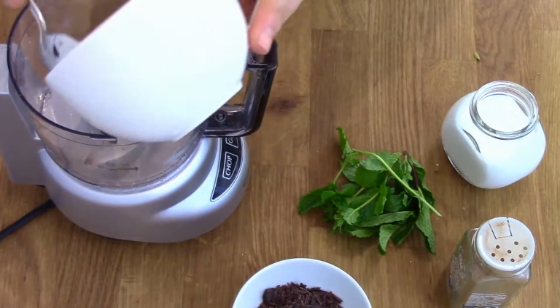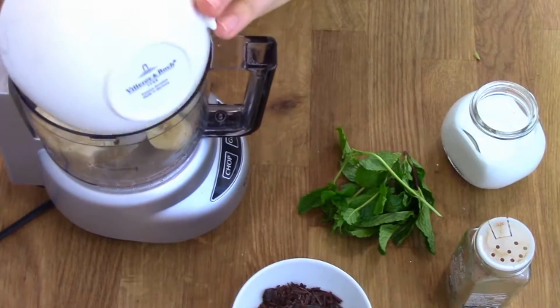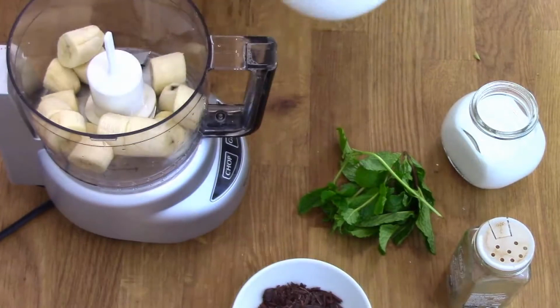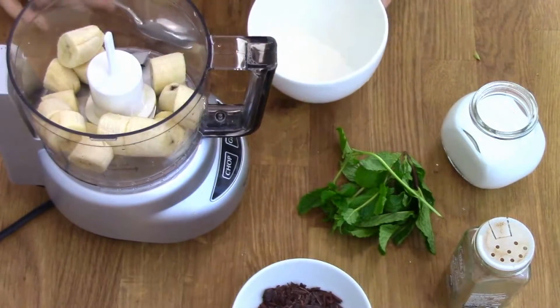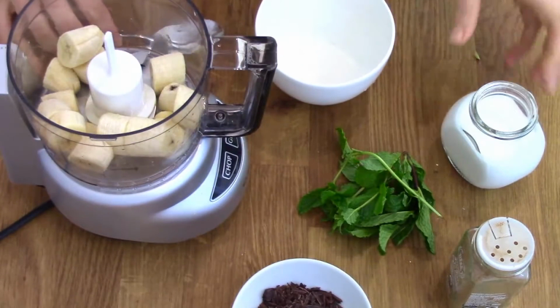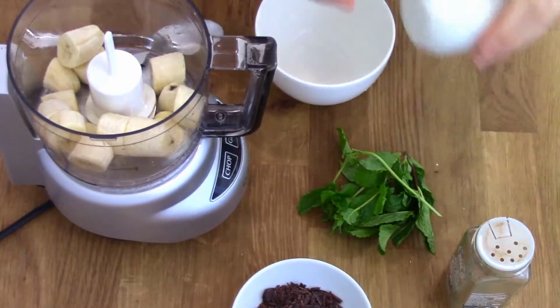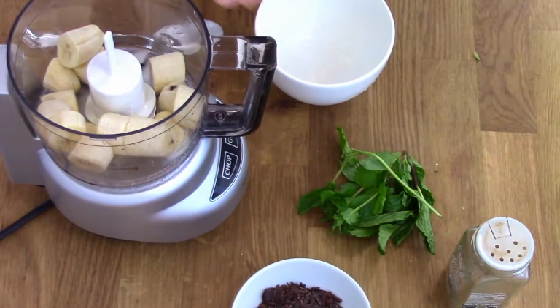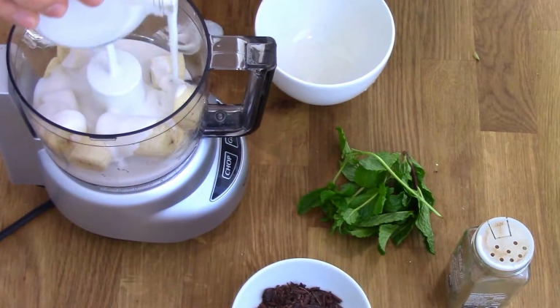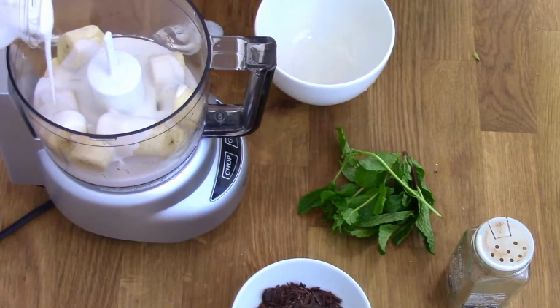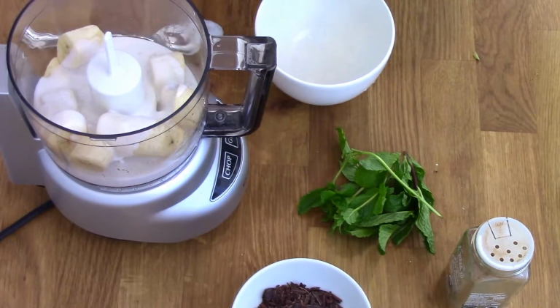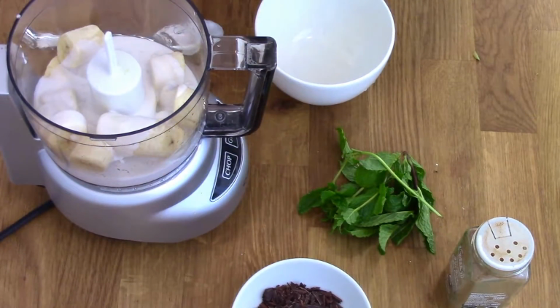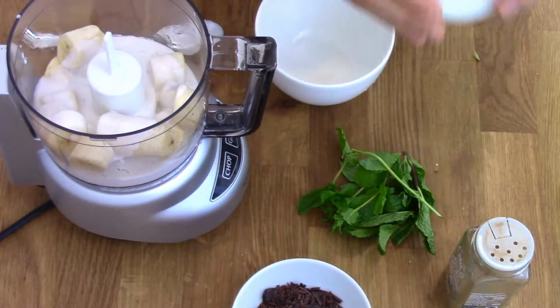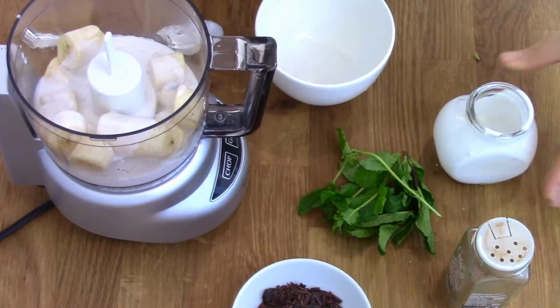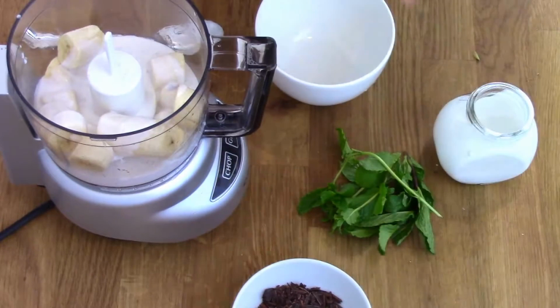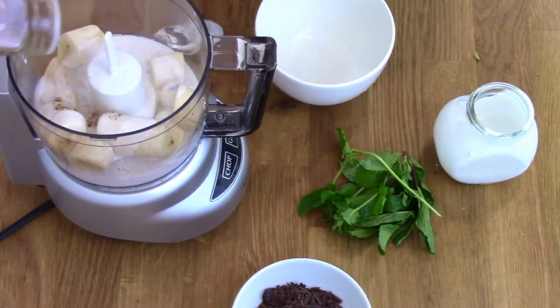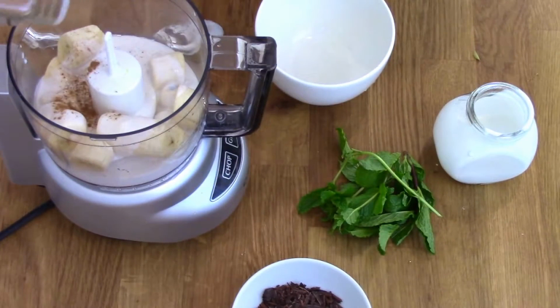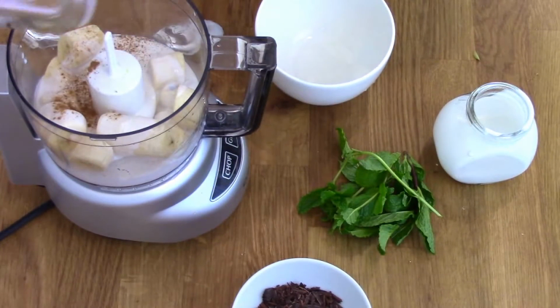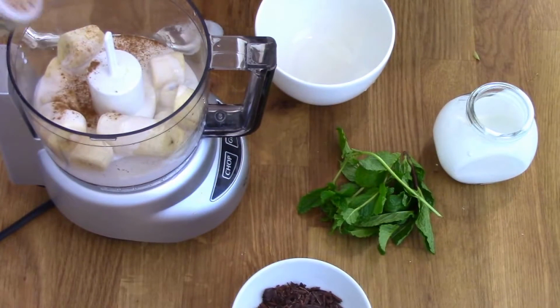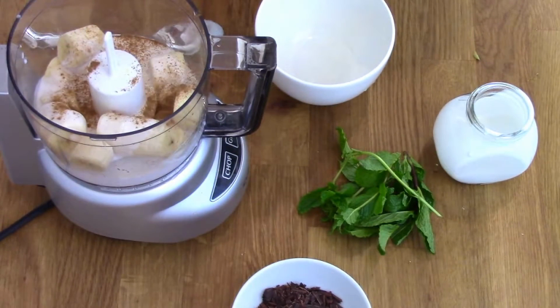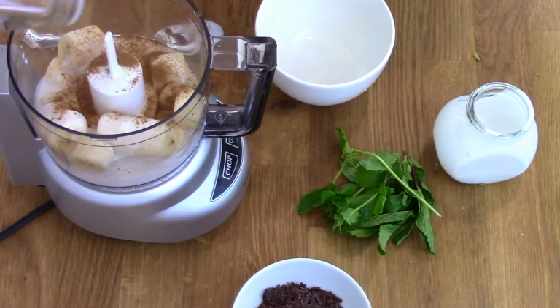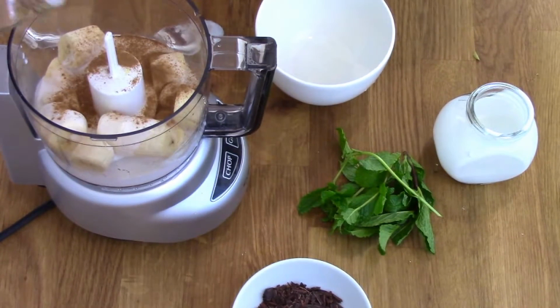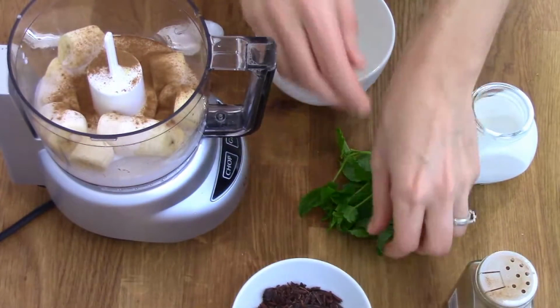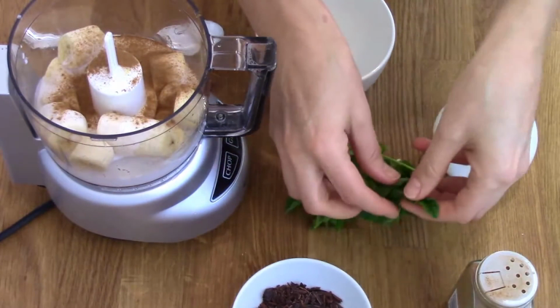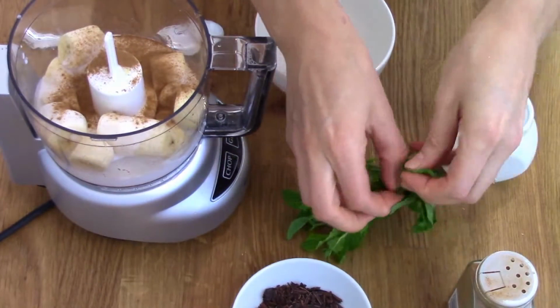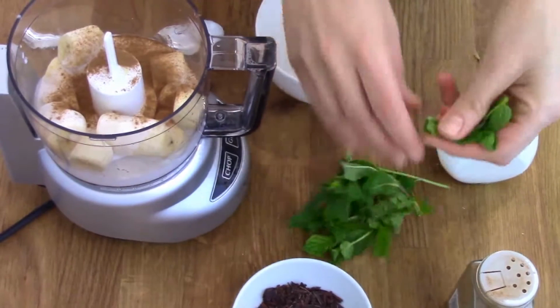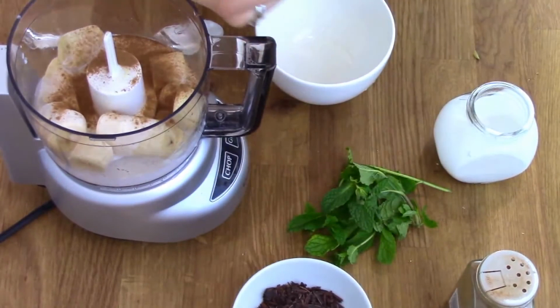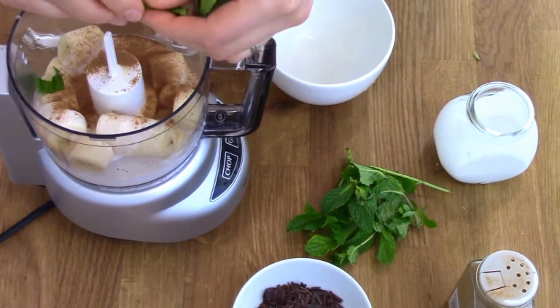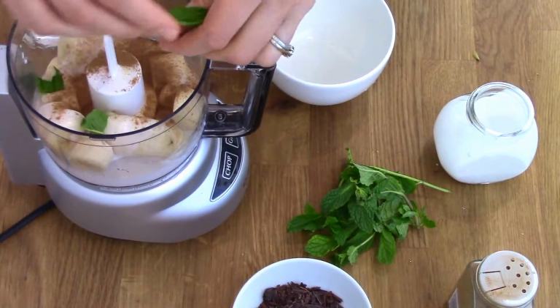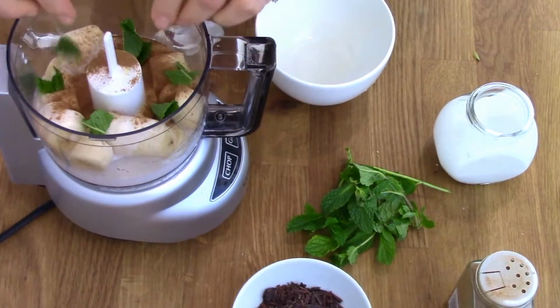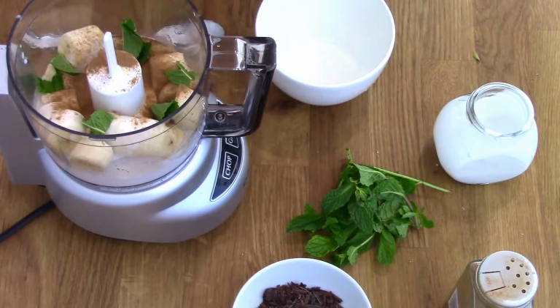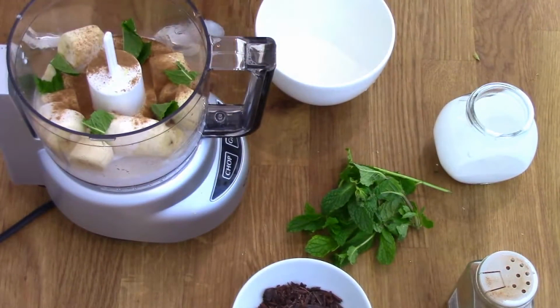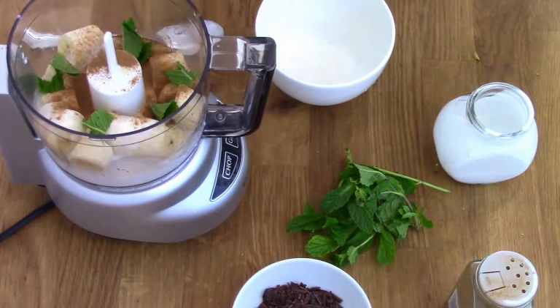In a food processor or a blender, add your chopped banana, your coconut milk, ground cinnamon and a few sprigs of fresh mint leaves. You're going to put on the lid and whiz this all up until it's nice and smooth.